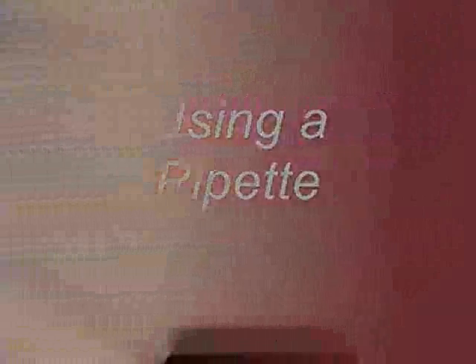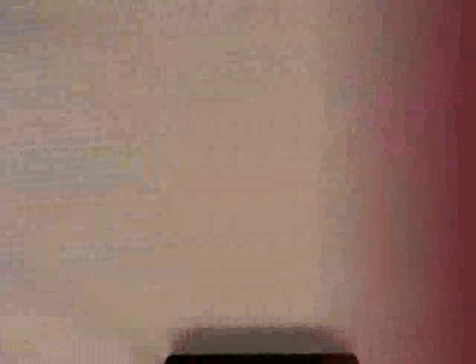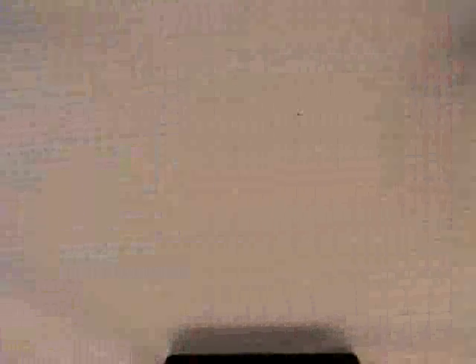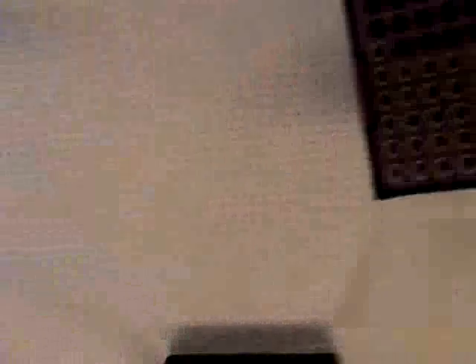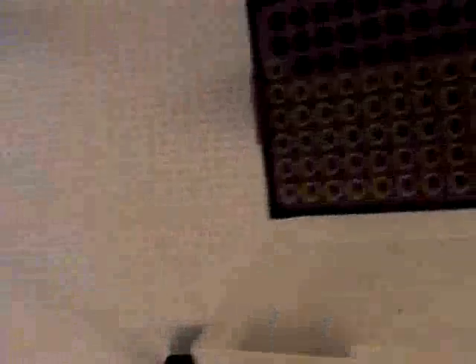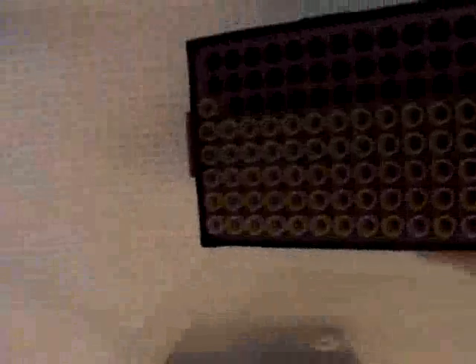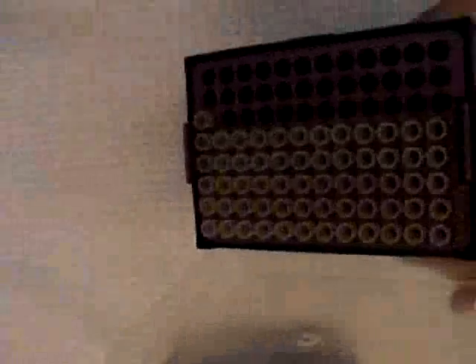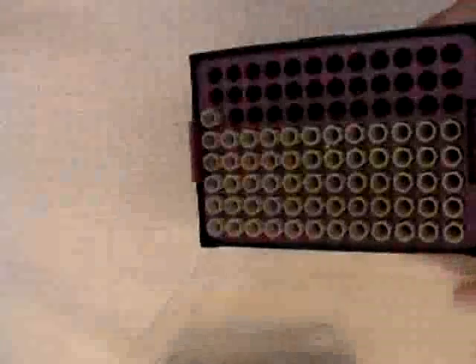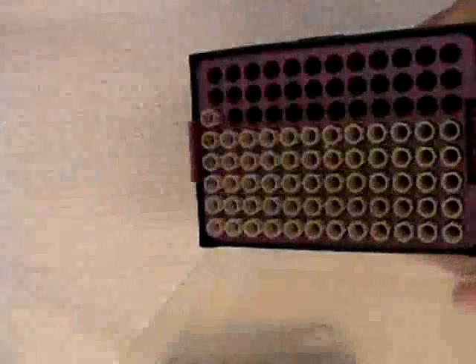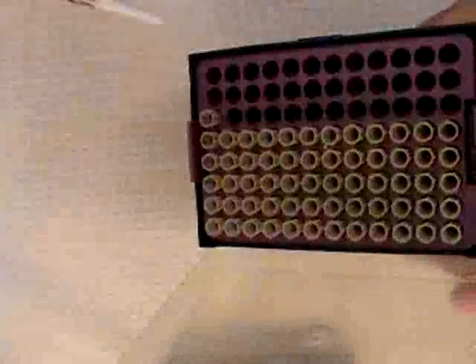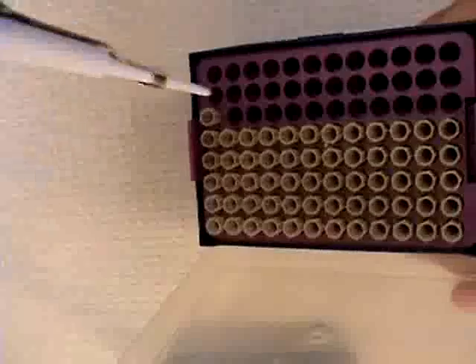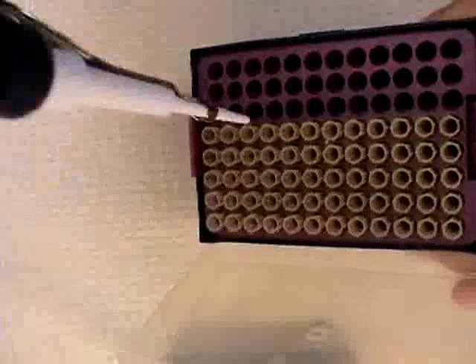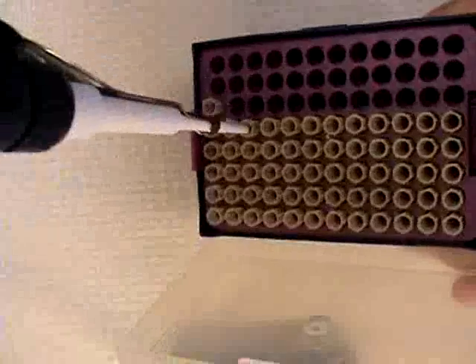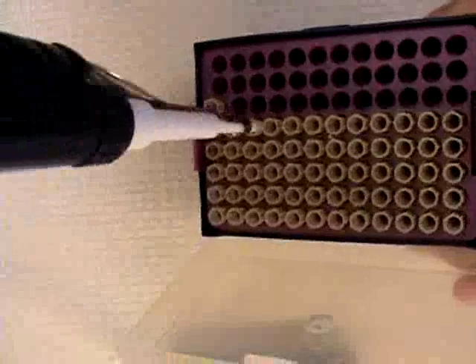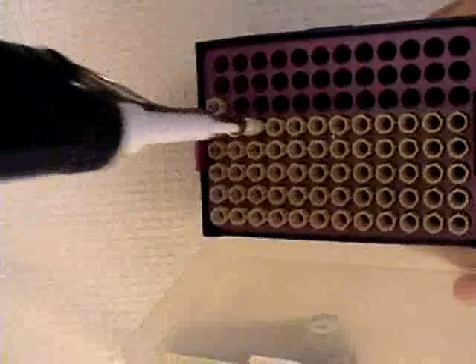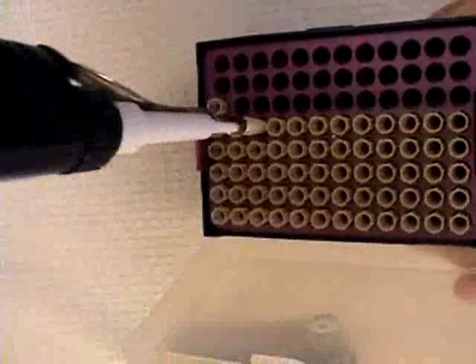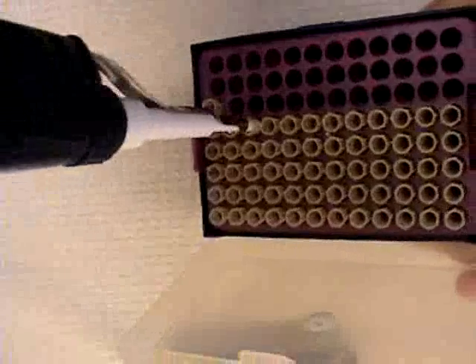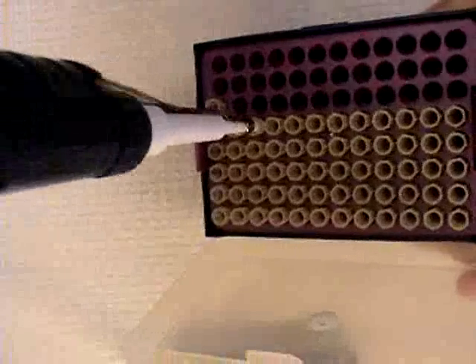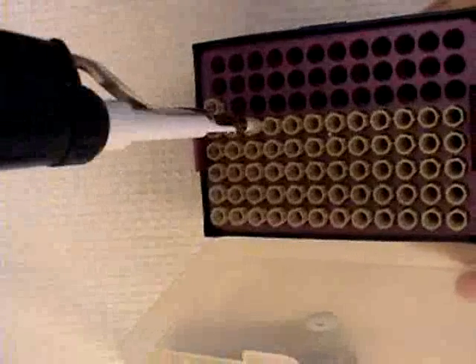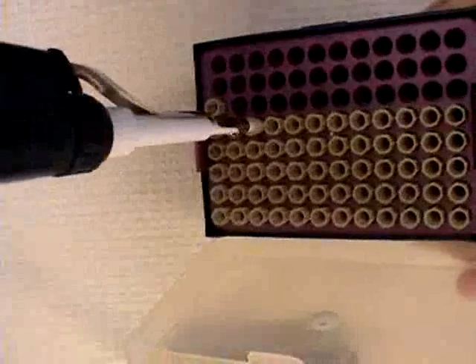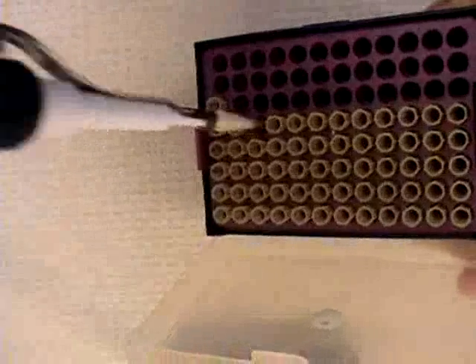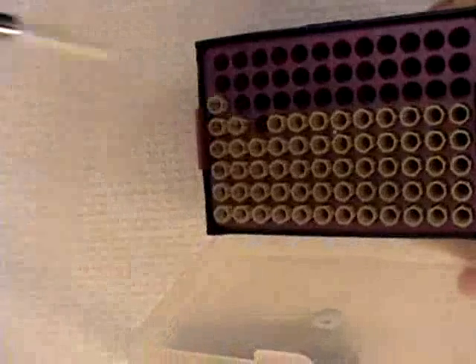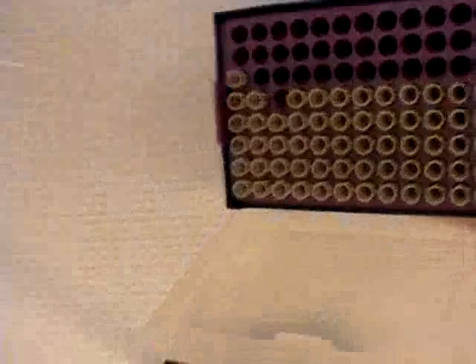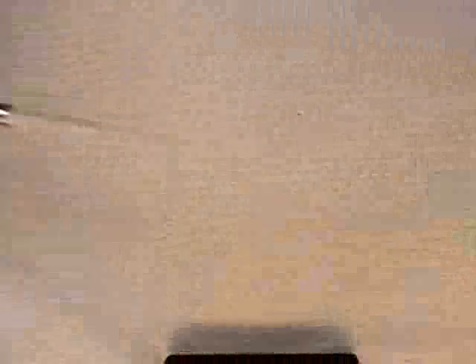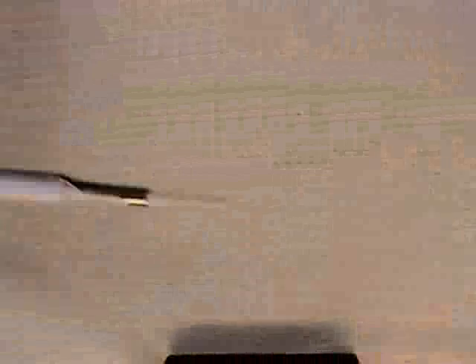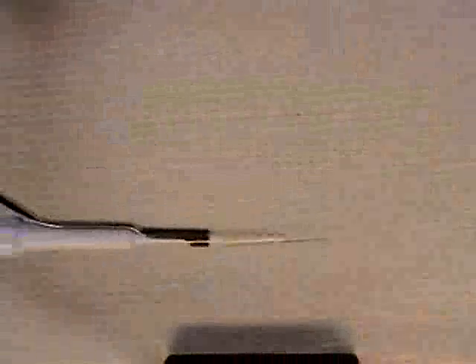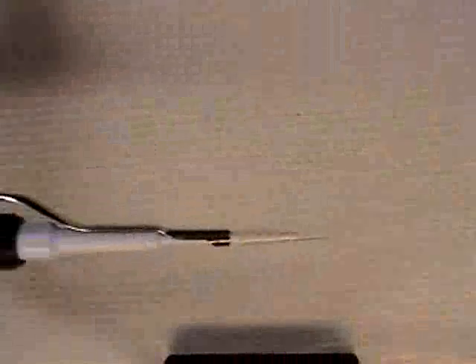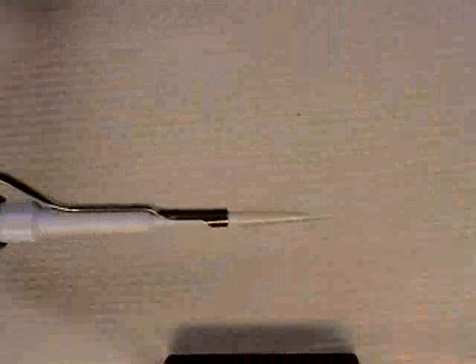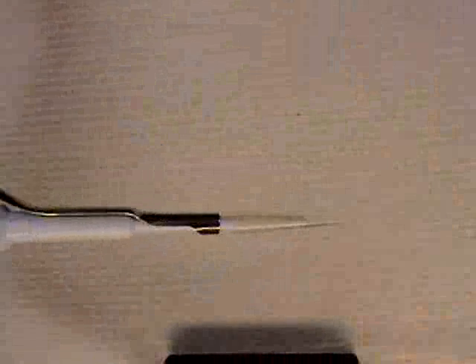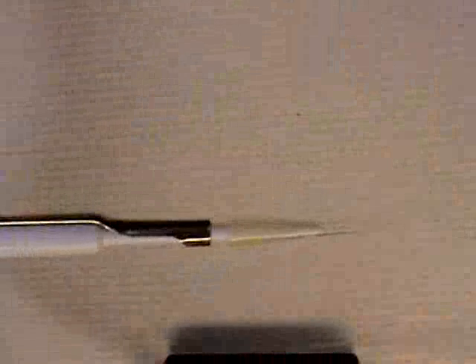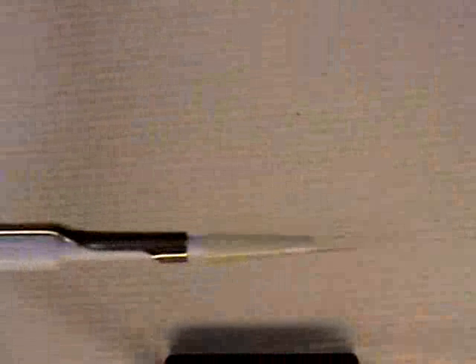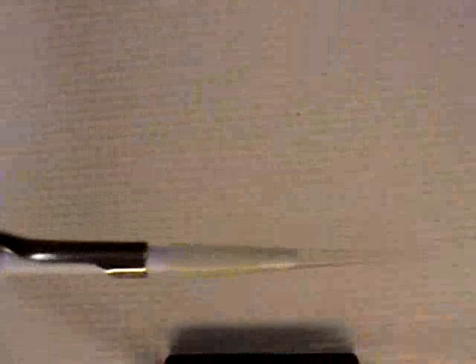Before using a pipette, attach a disposable tip by gently tapping the tip into place. See how the tip is firmly attached to the end of the pipette?